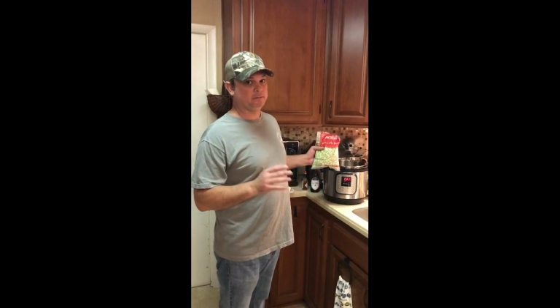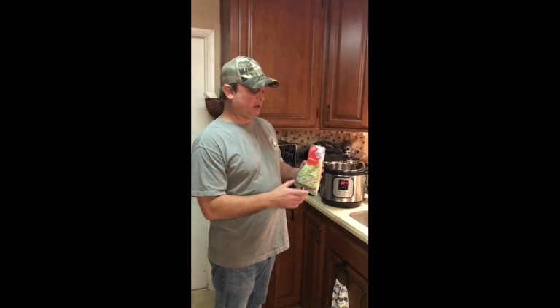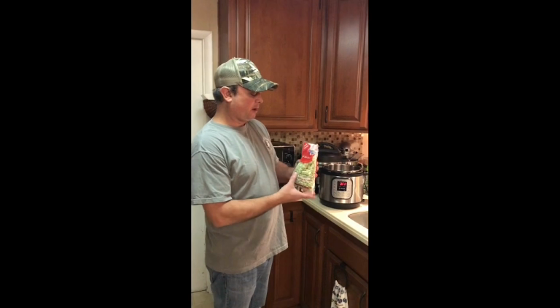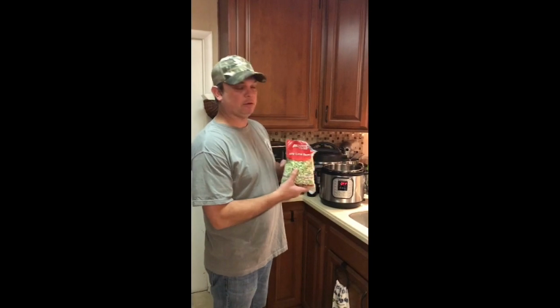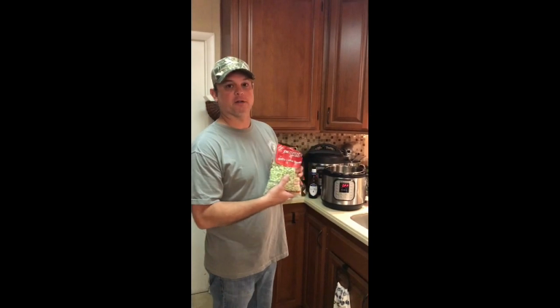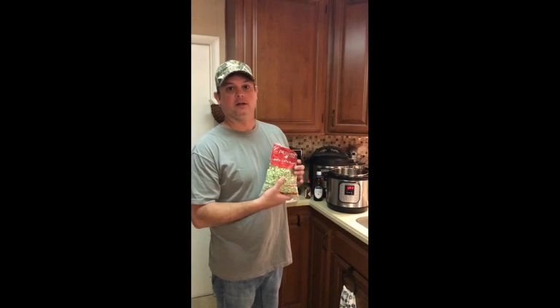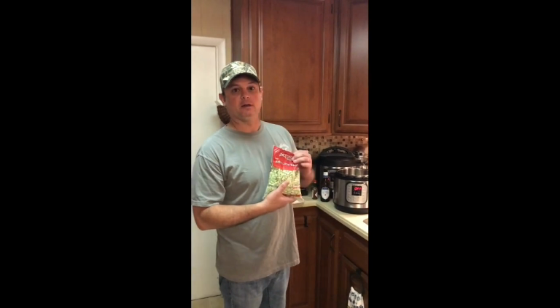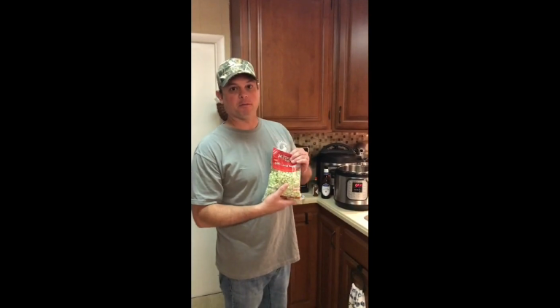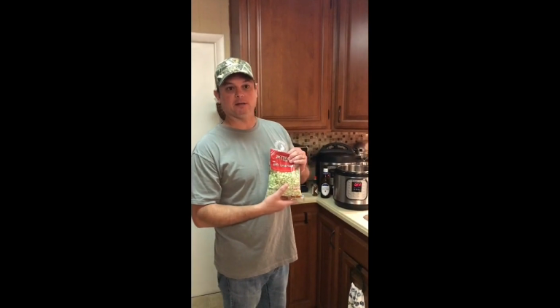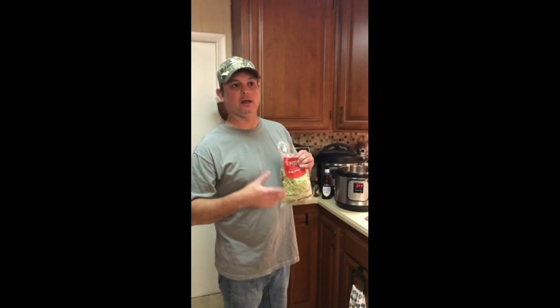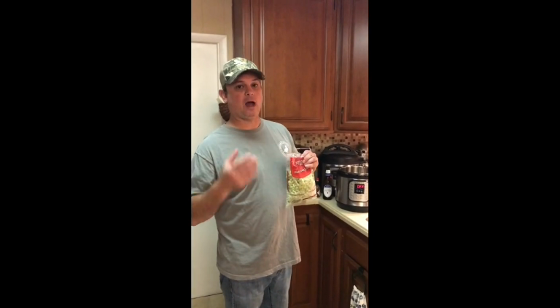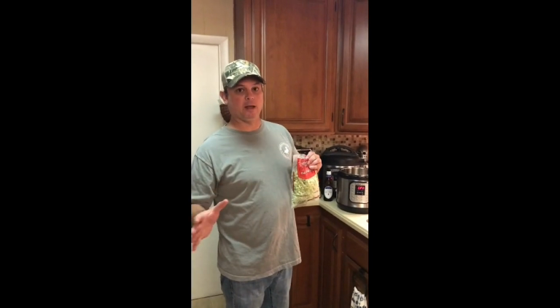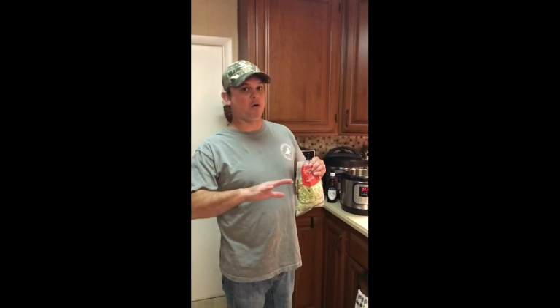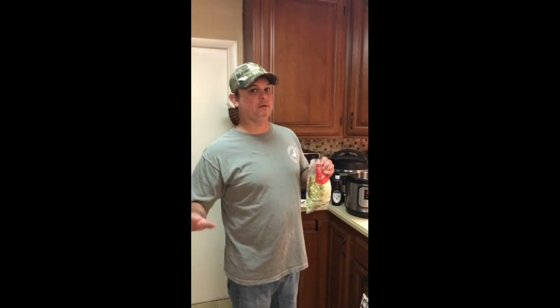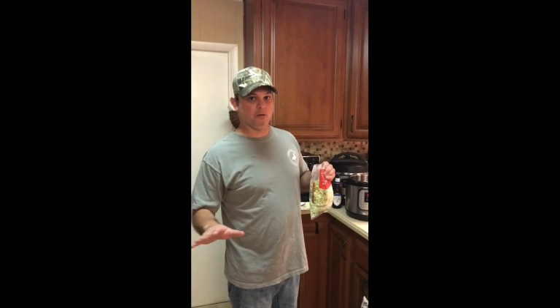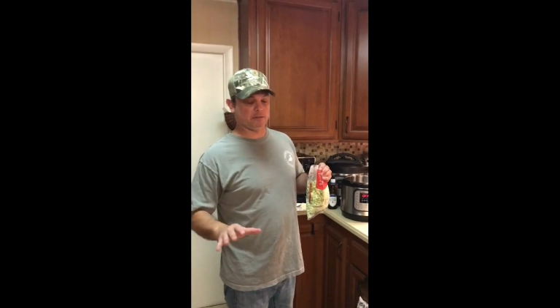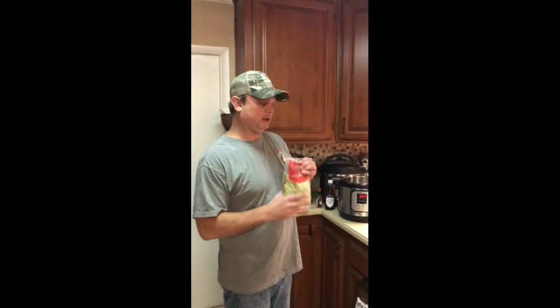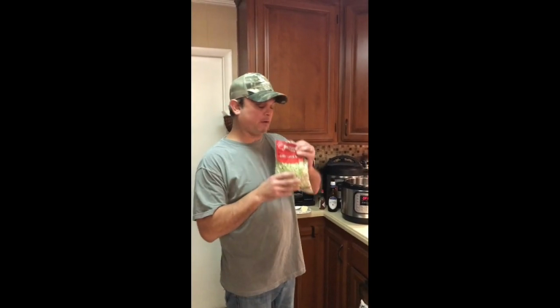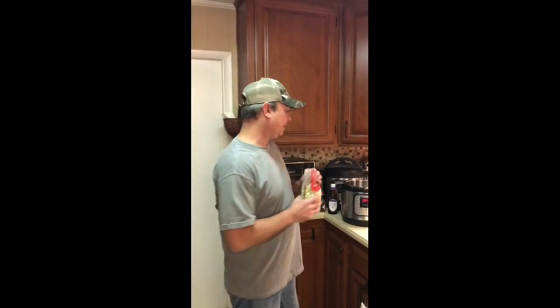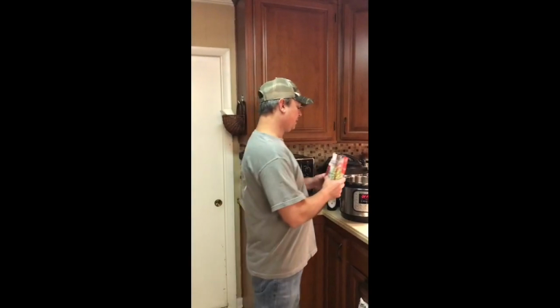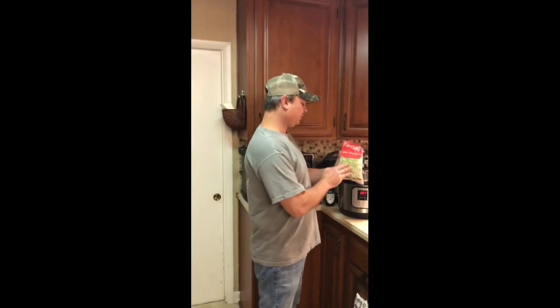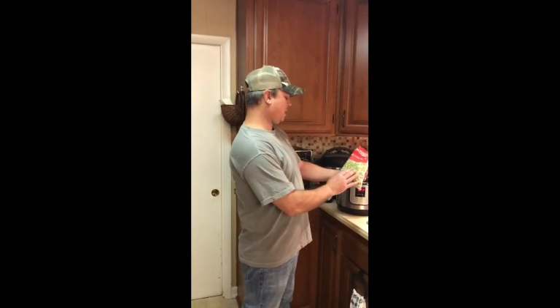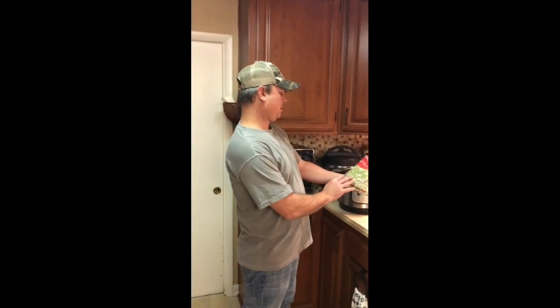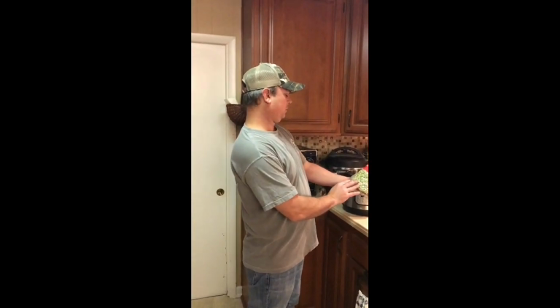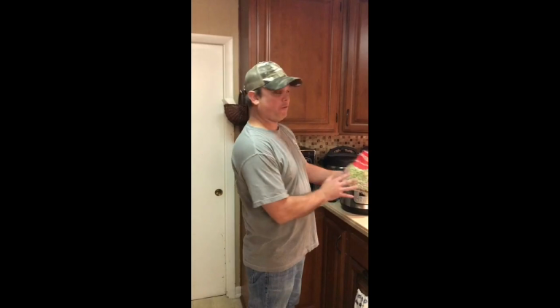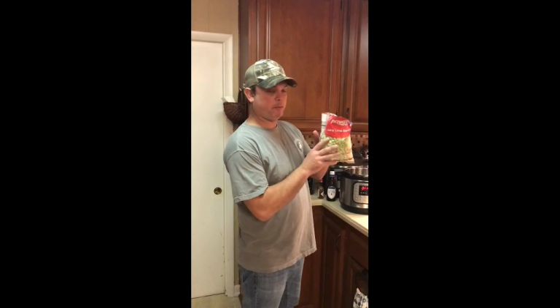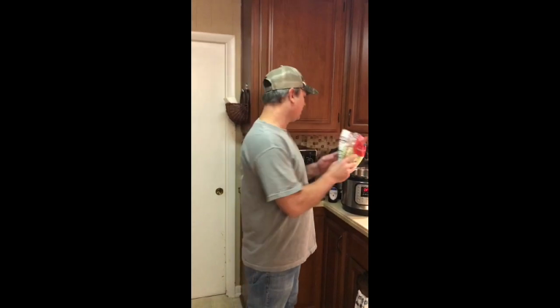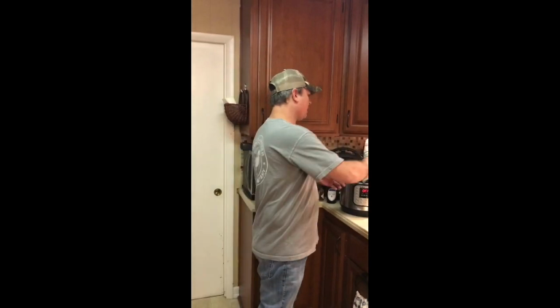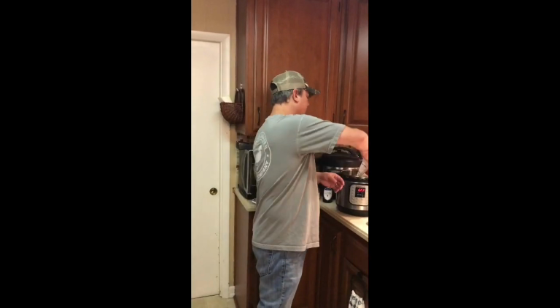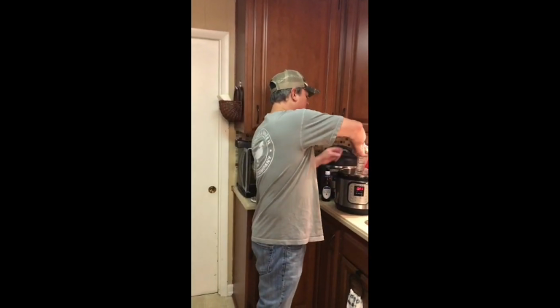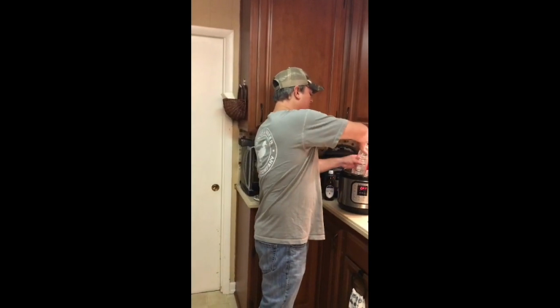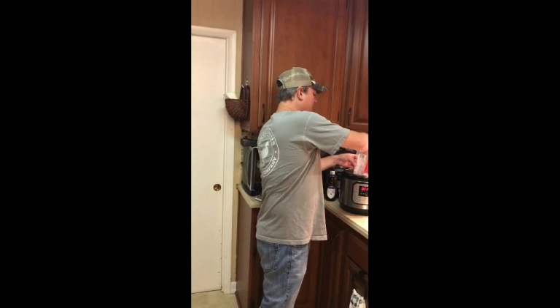Now these are frozen butter beans. If you're gonna get dry butter beans, there's a whole different recipe. So these are for frozen butter beans. I just got a 24-ounce package and I'm gonna put that in there.